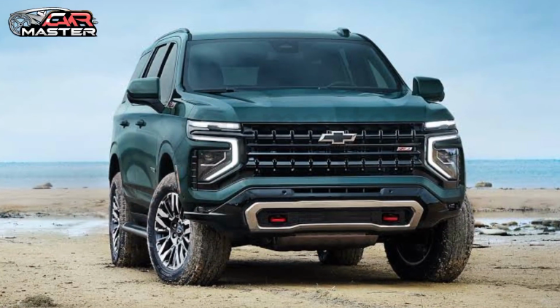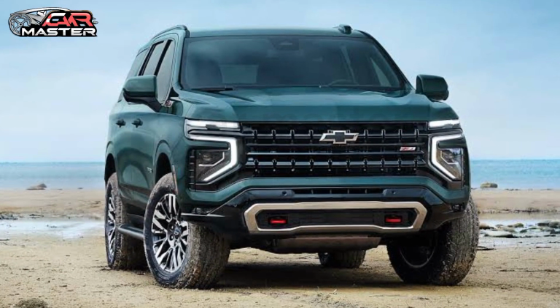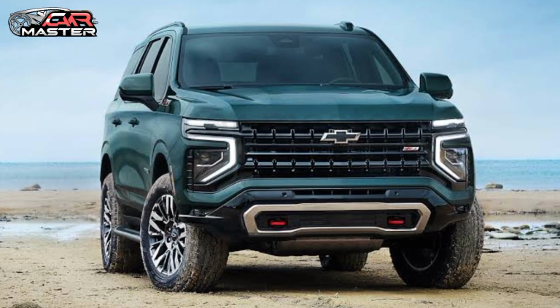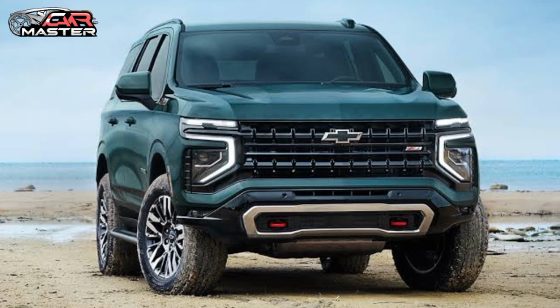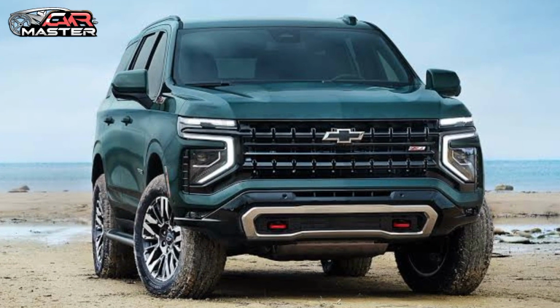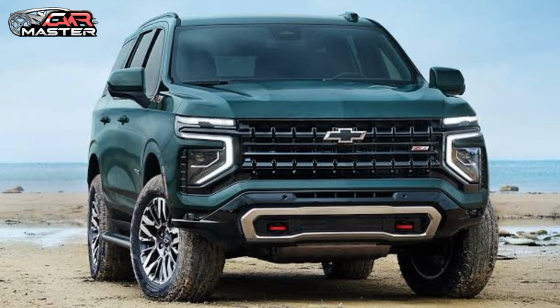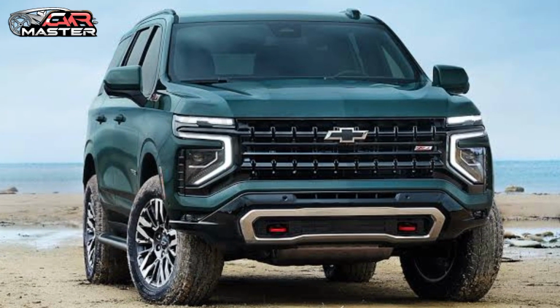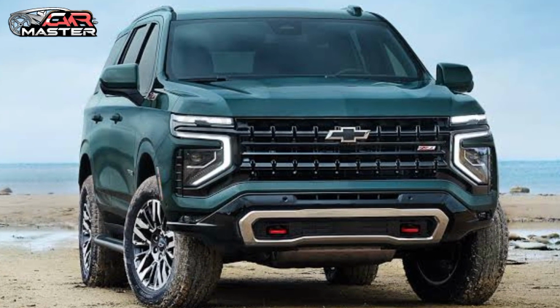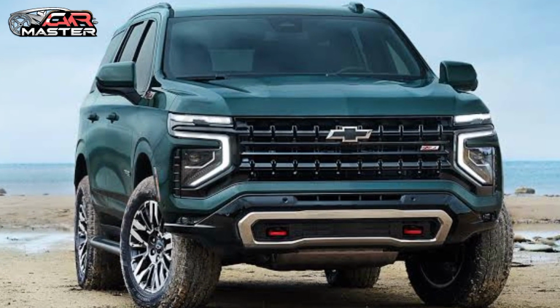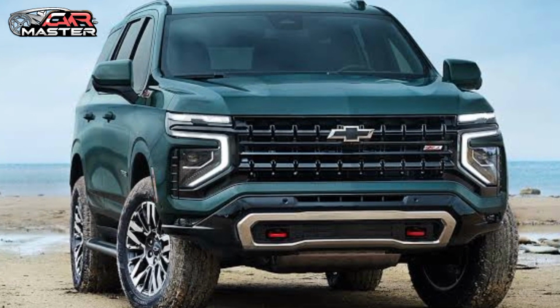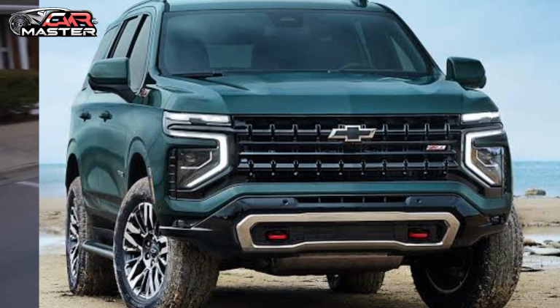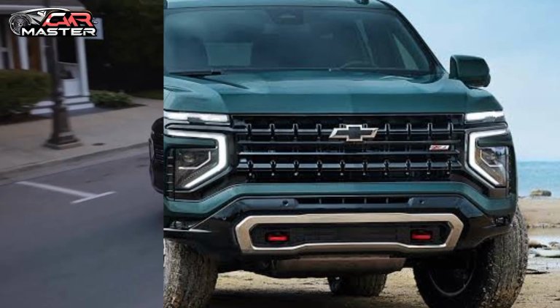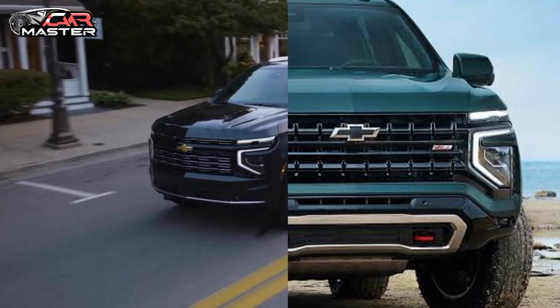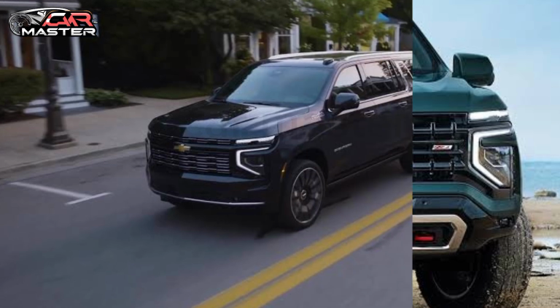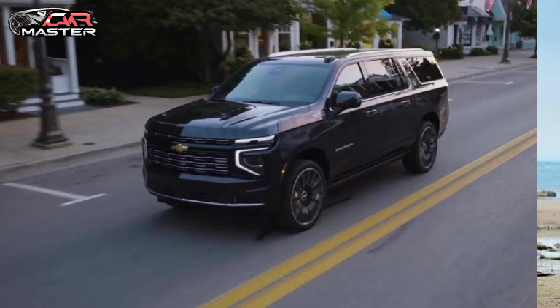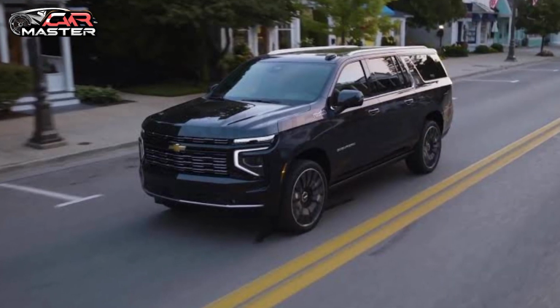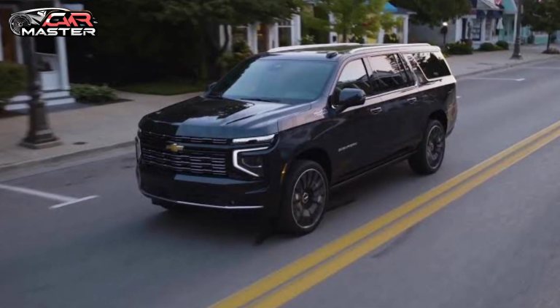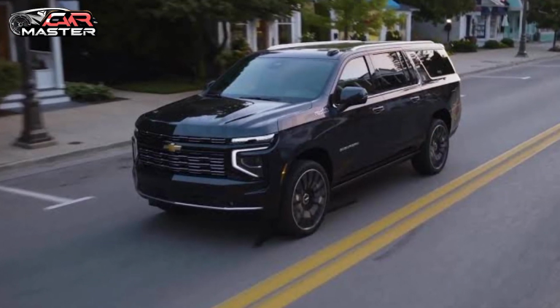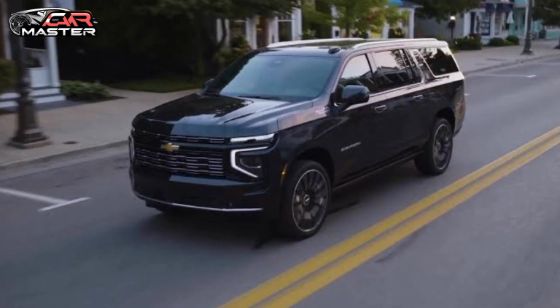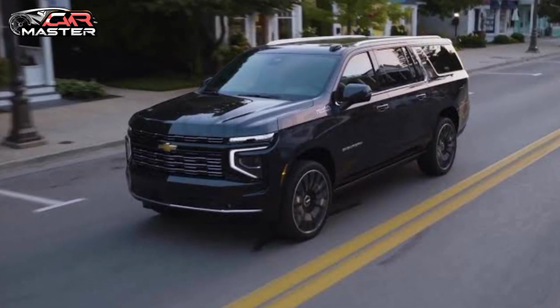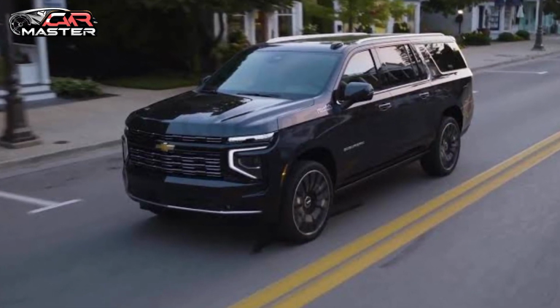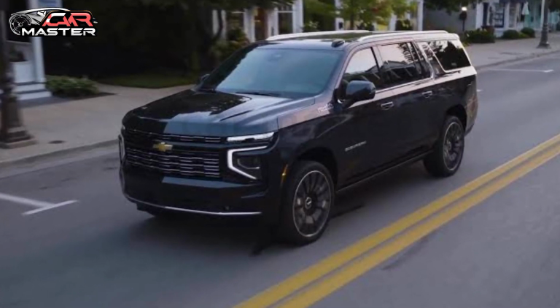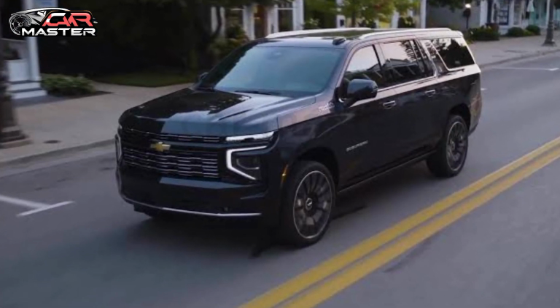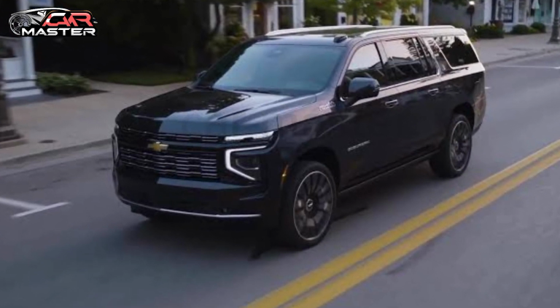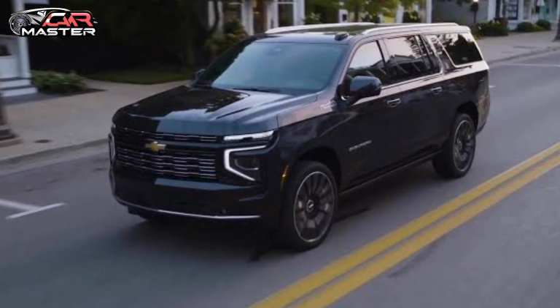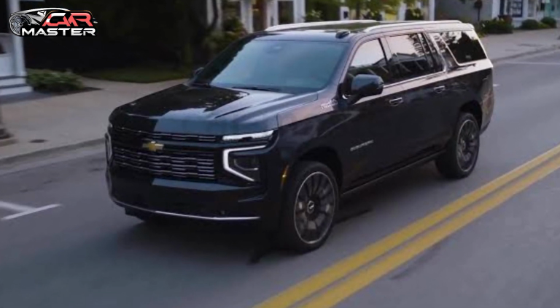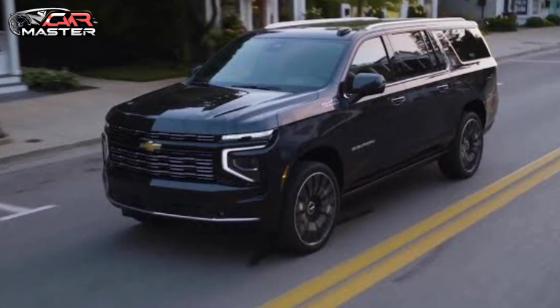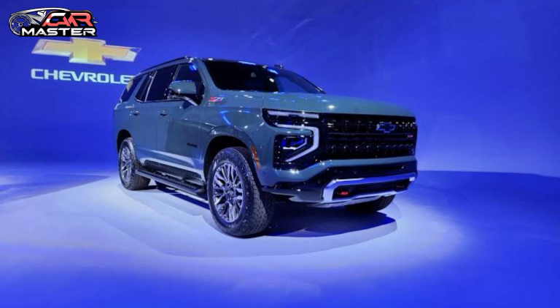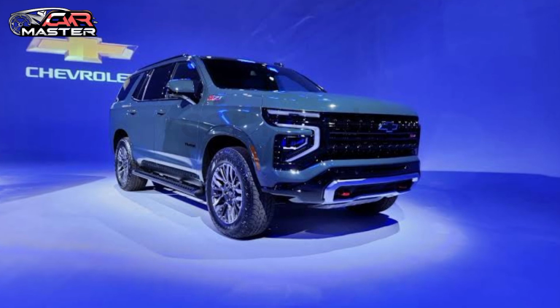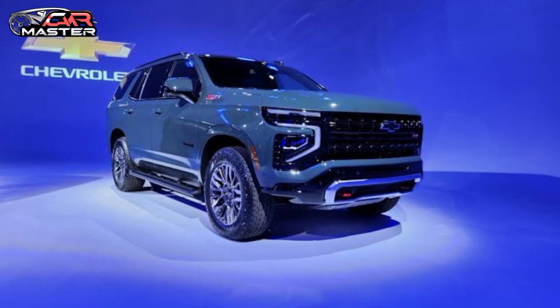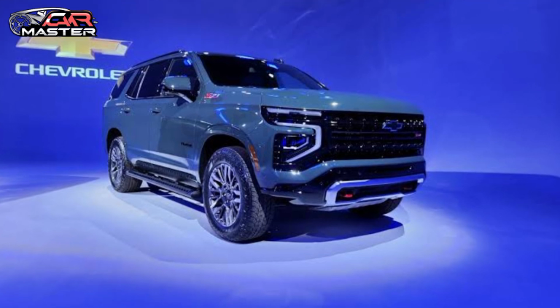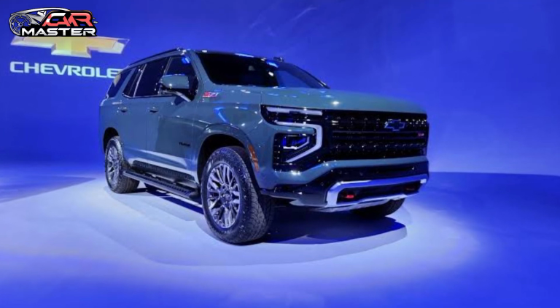What do you think of the new Chevy Suburban? Let us know in the comments below. Don't forget to like, subscribe, and hit the notification bell for more reviews and updates from CarMaster.